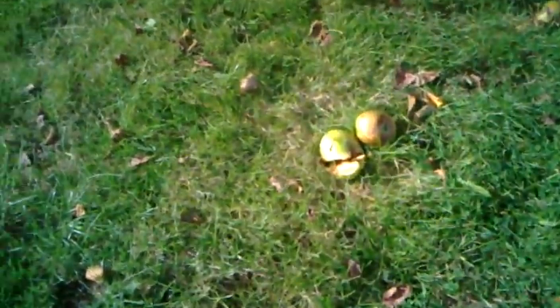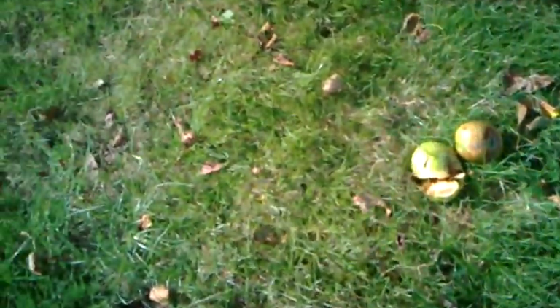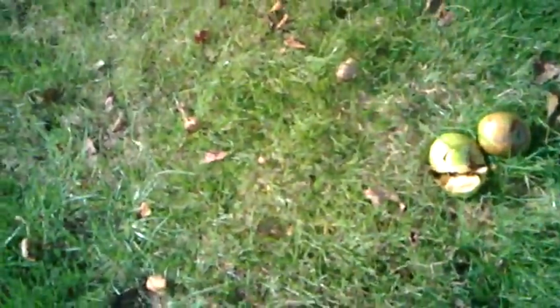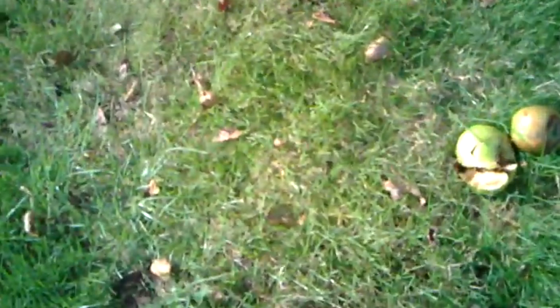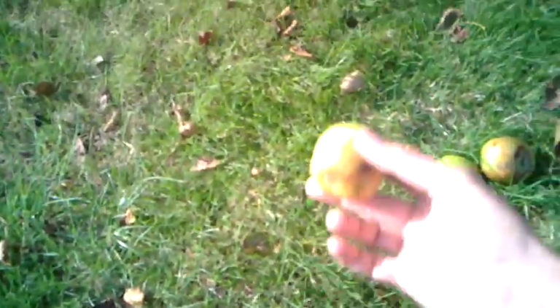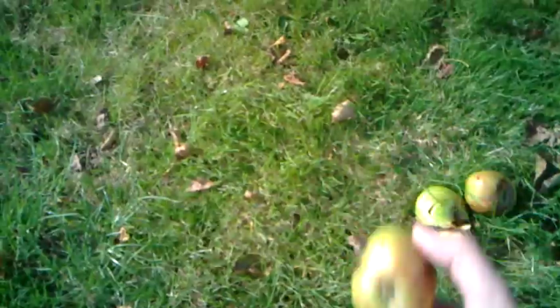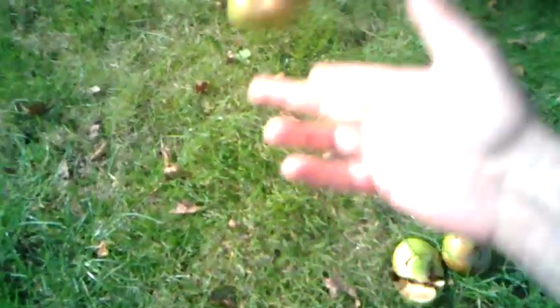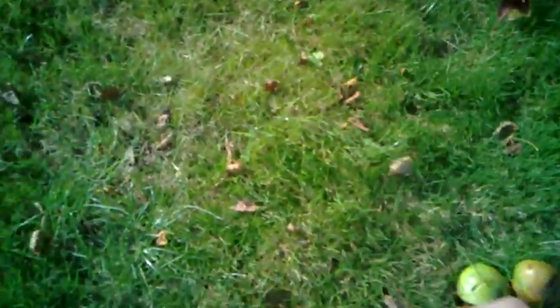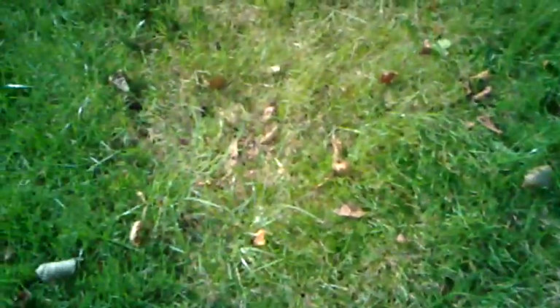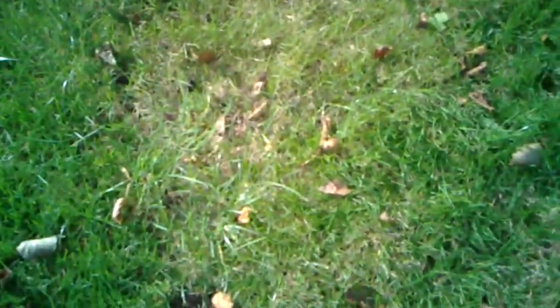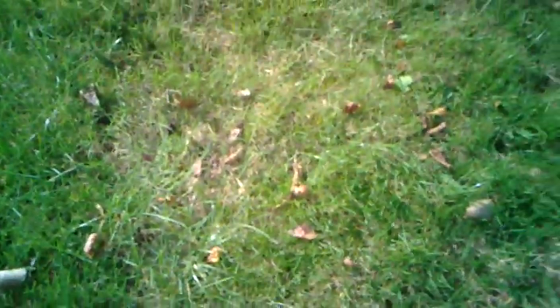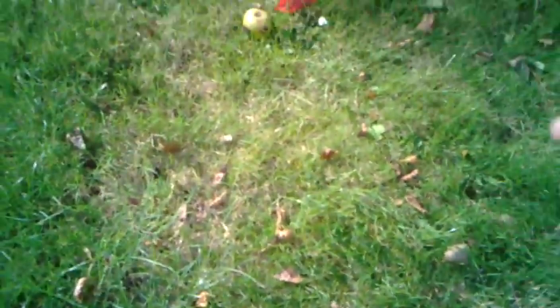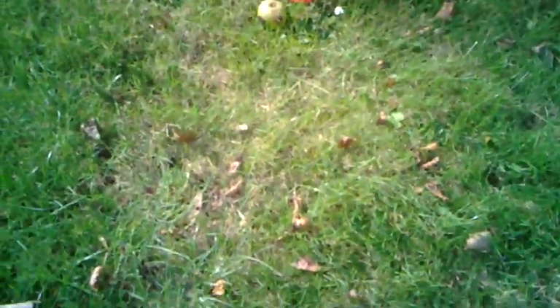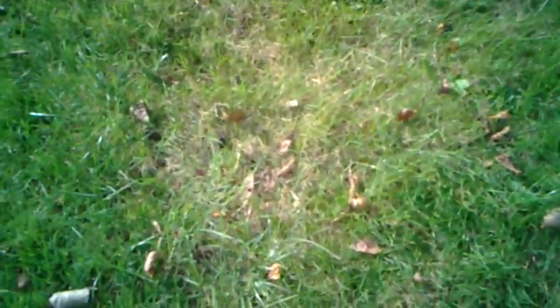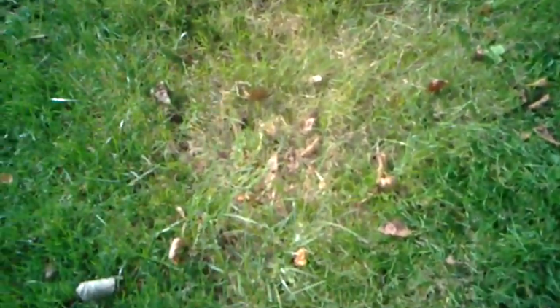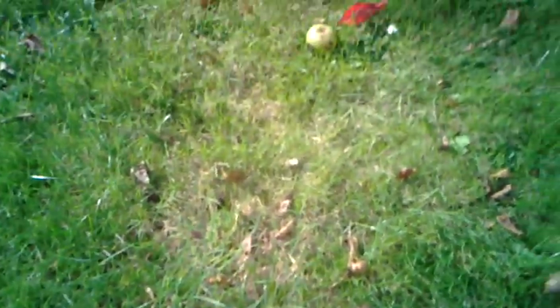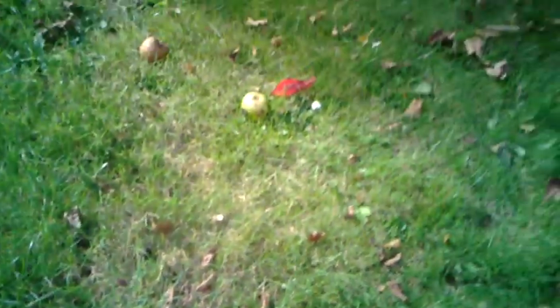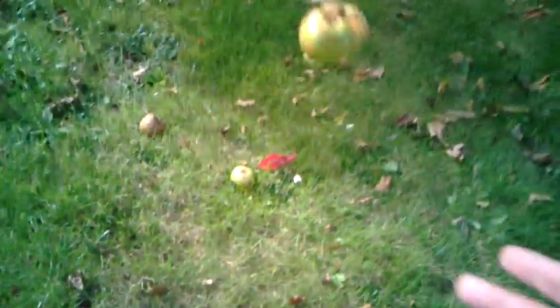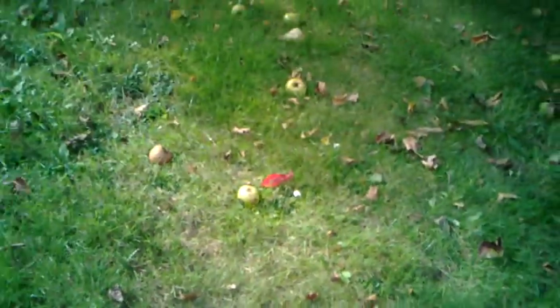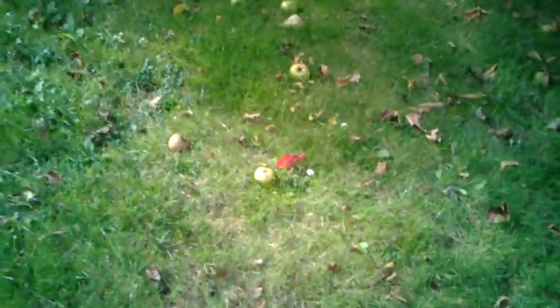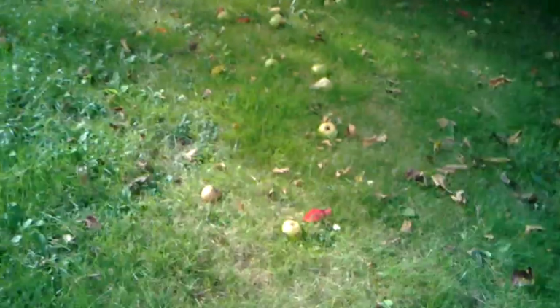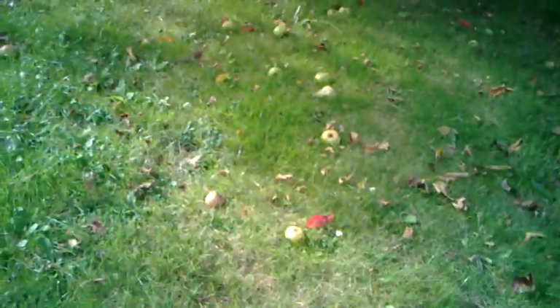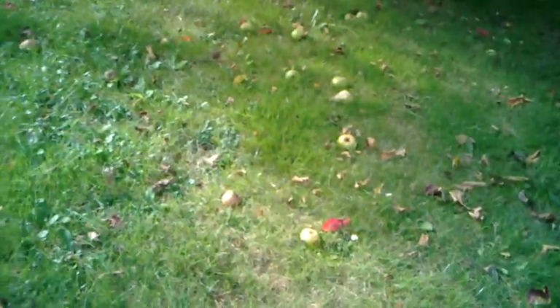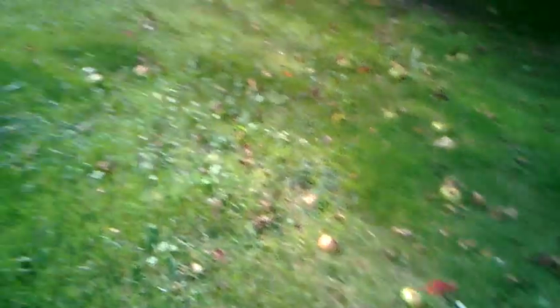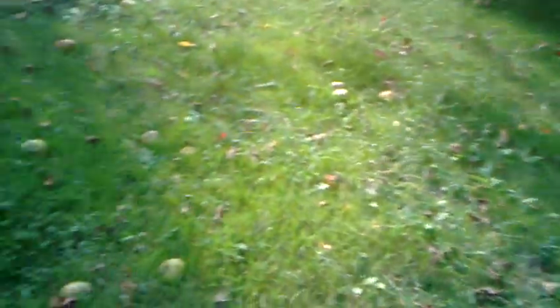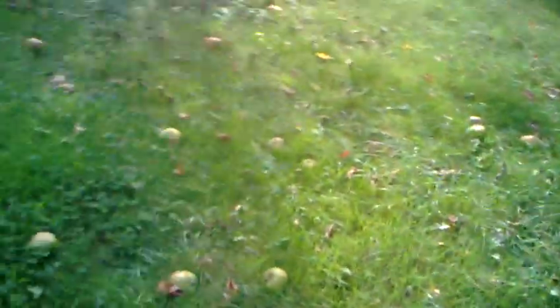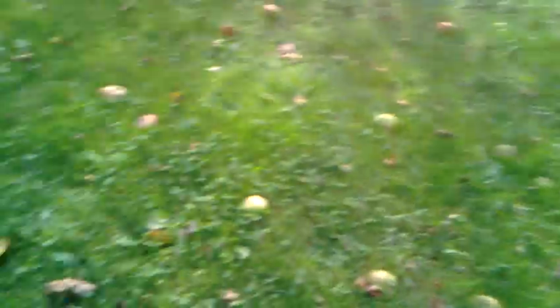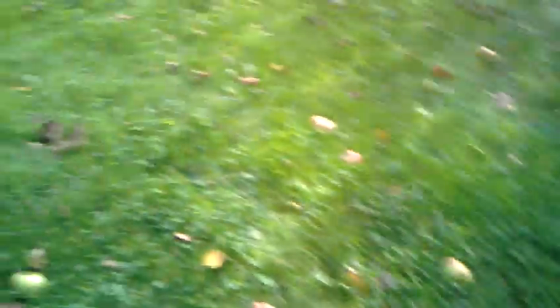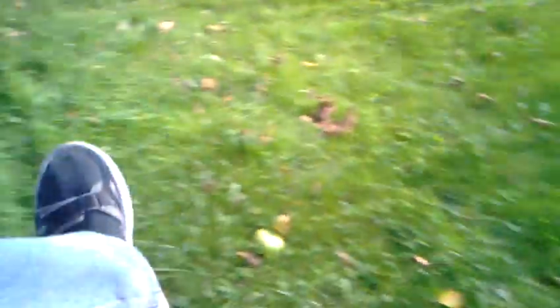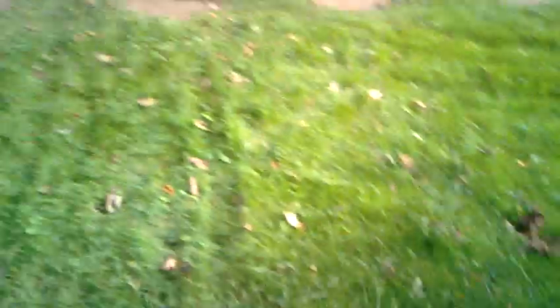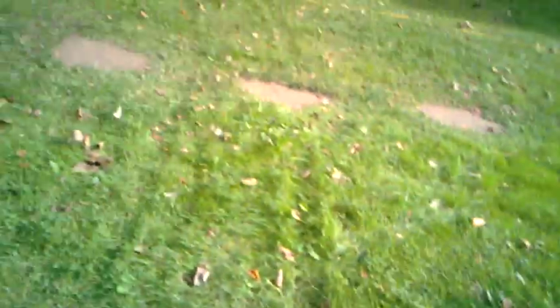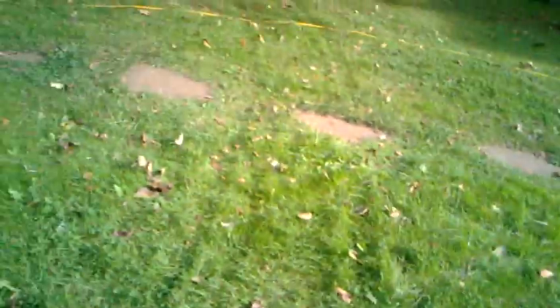Look at all these apples — absolutely shocking. If only there was some kind of way of picking all of these up. Stuck on an apple there.